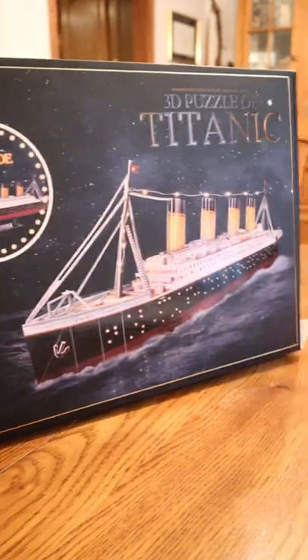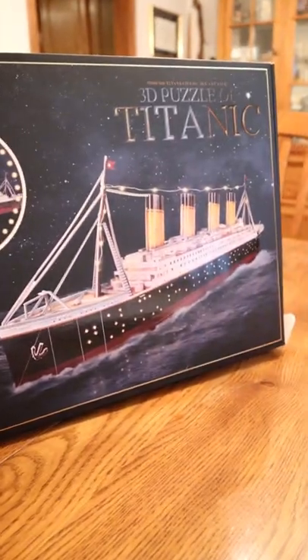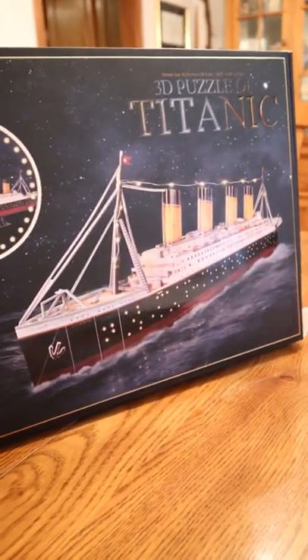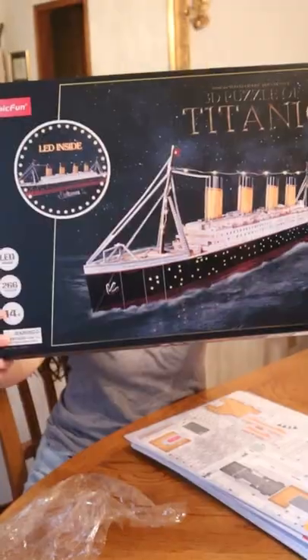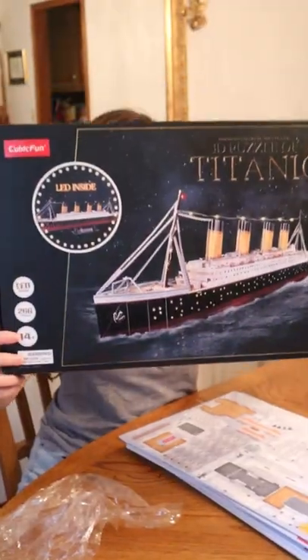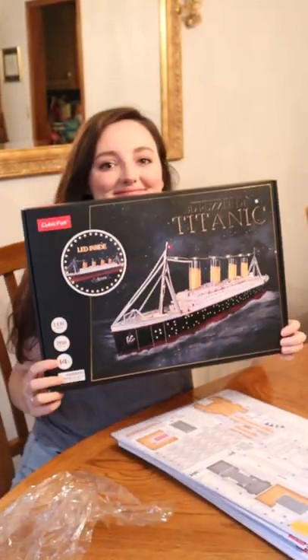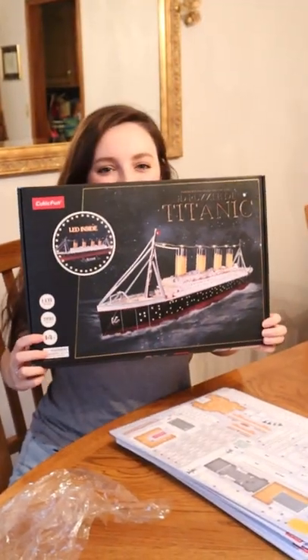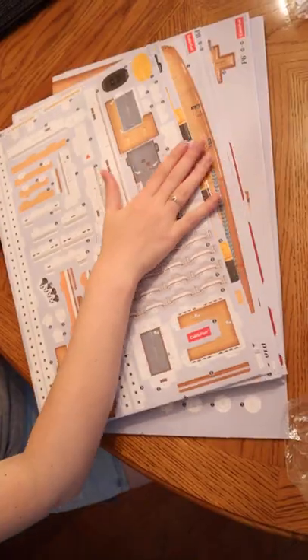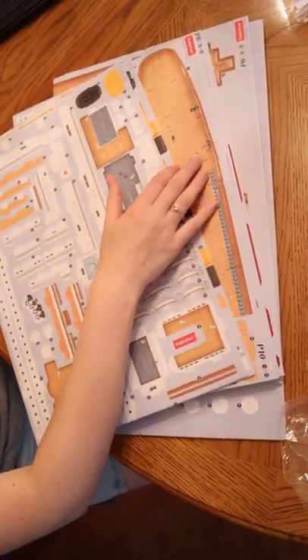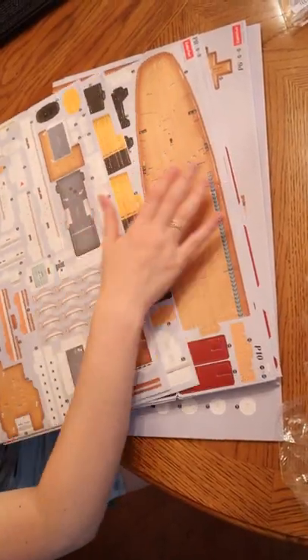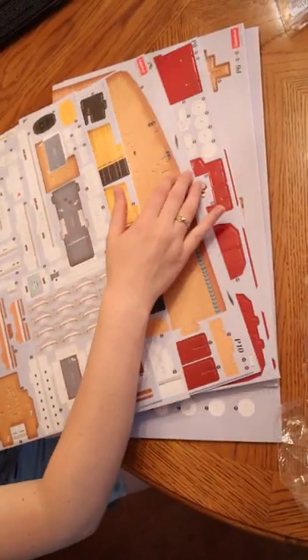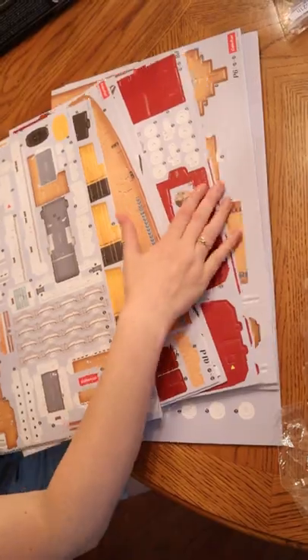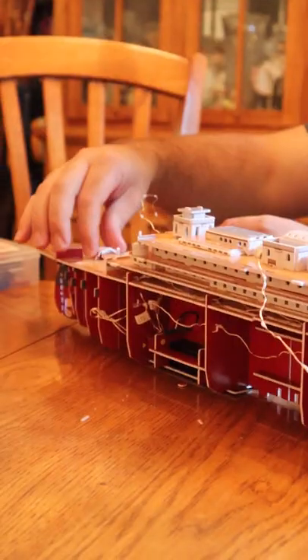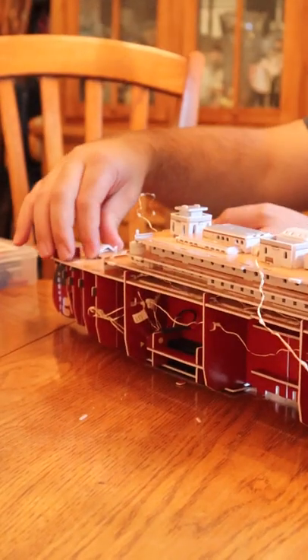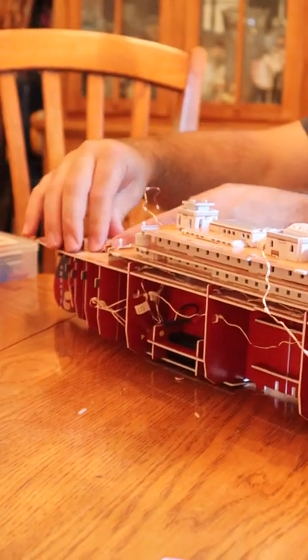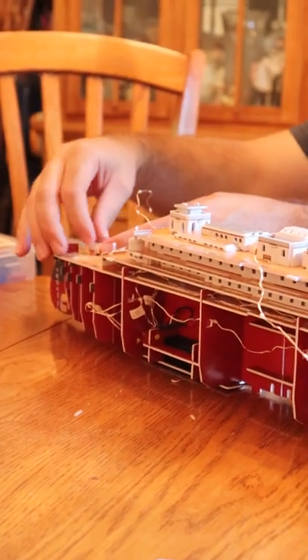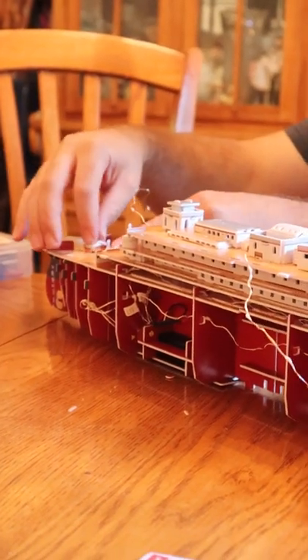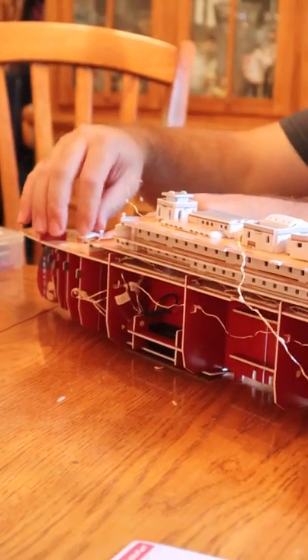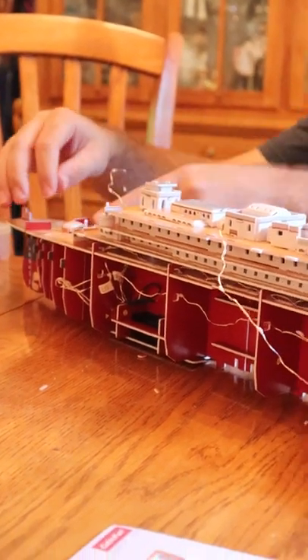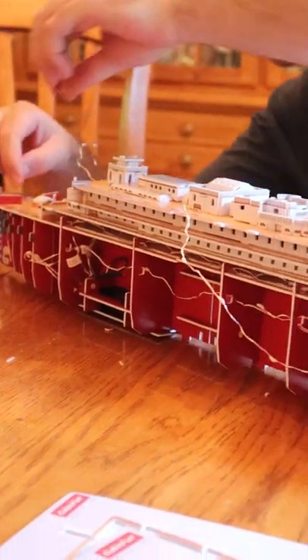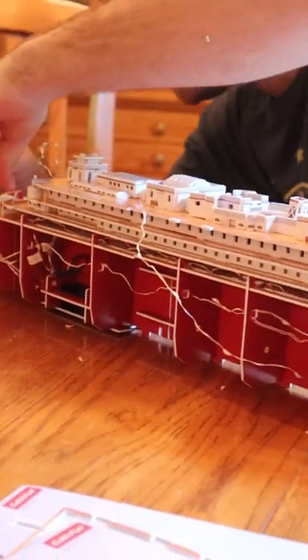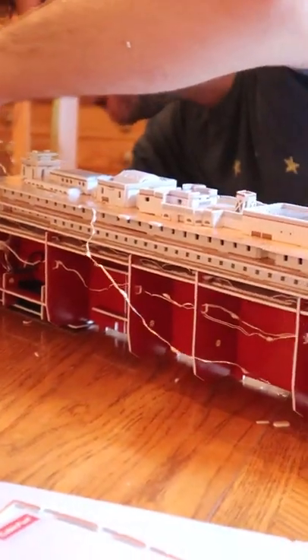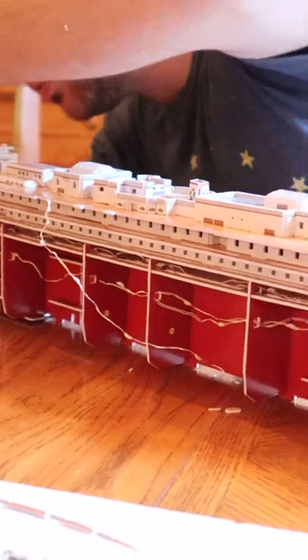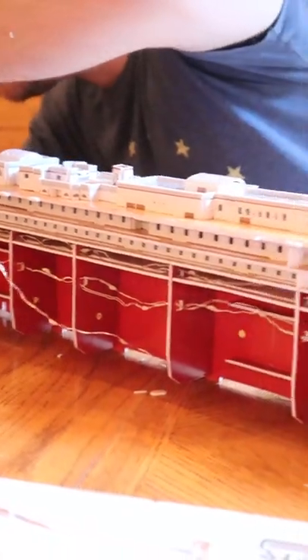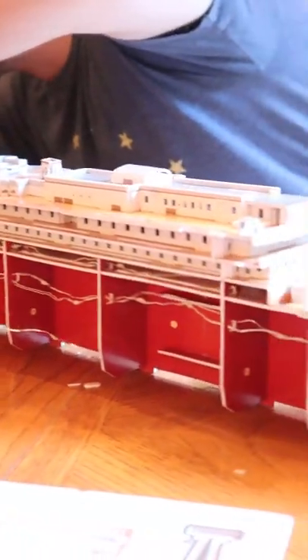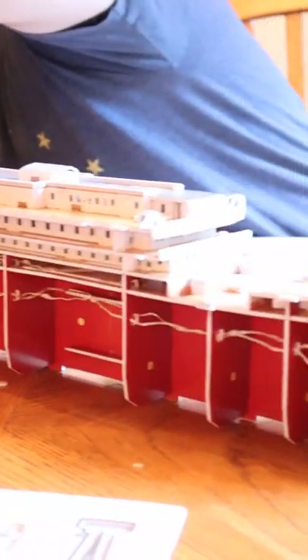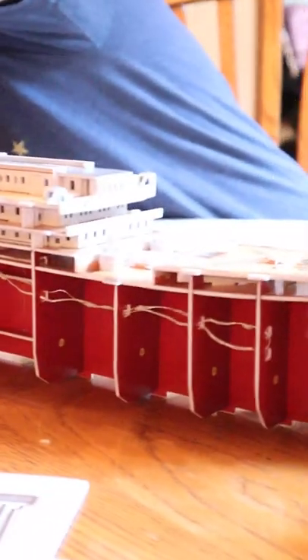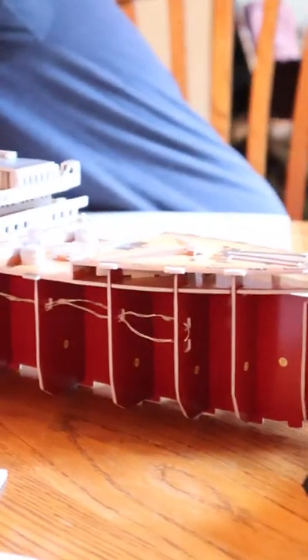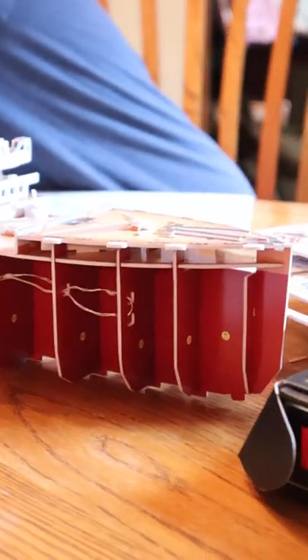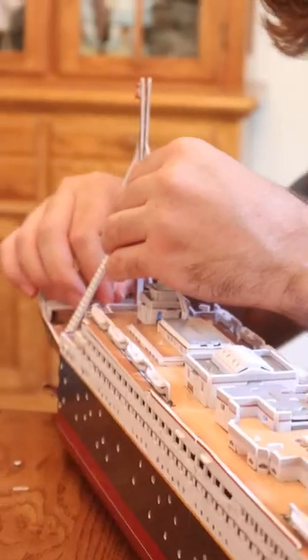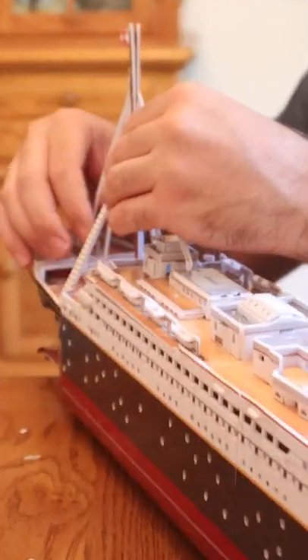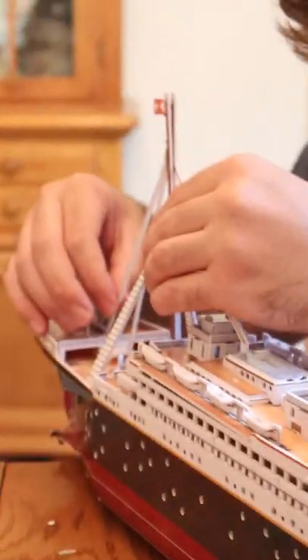Hey guys, this weekend we put together this 3D puzzle of the Titanic. This is so cool because it's a combination of a regular puzzle and a 3D model, which is awesome. What I really liked about this one is it lights up, so I'm so excited to see it at night.